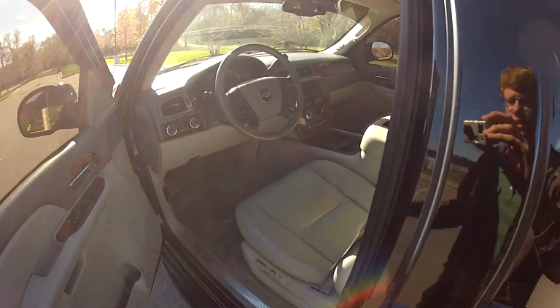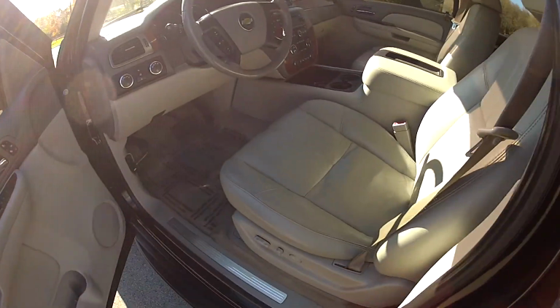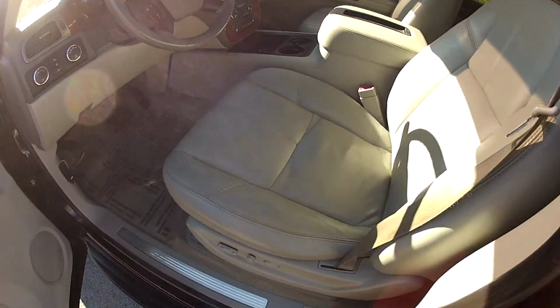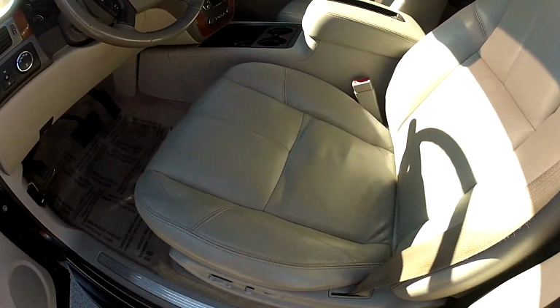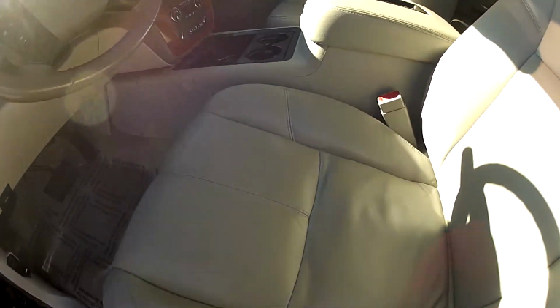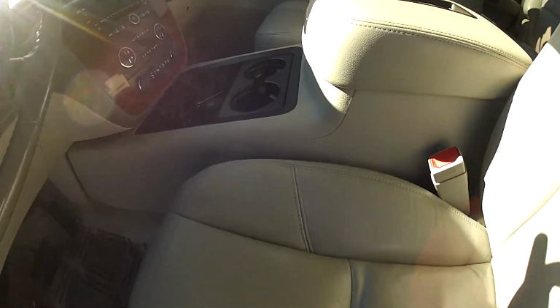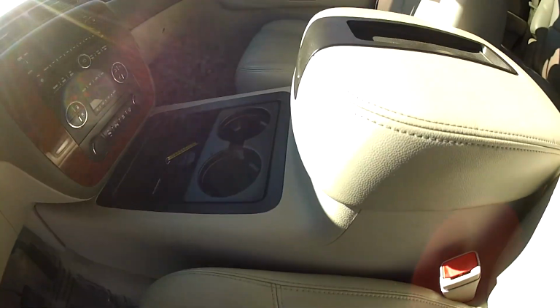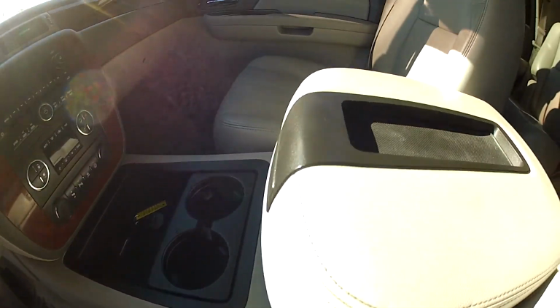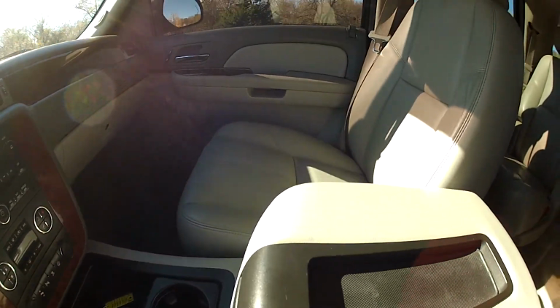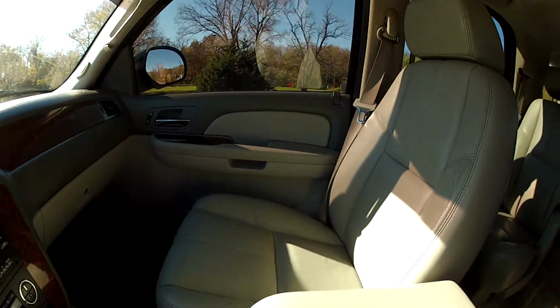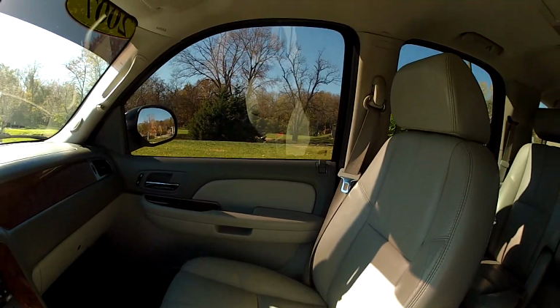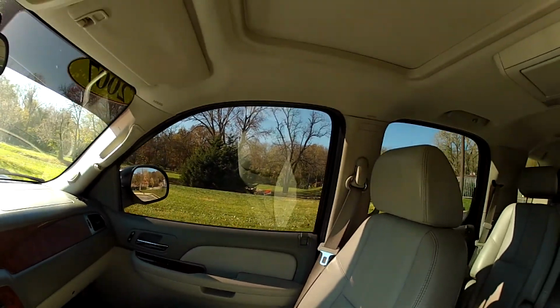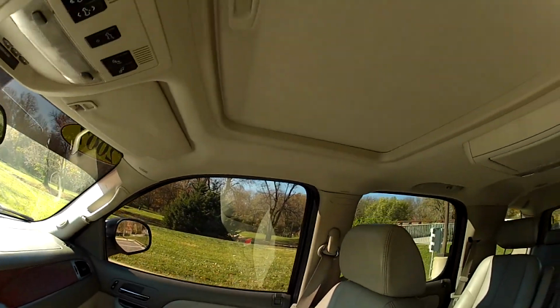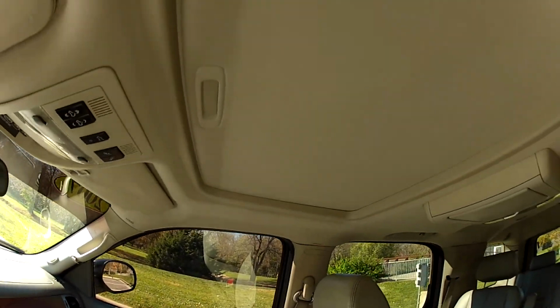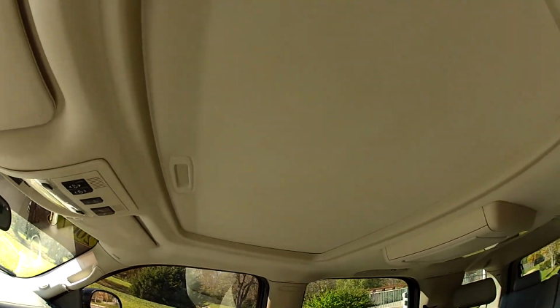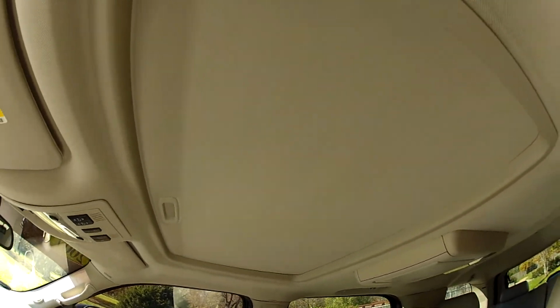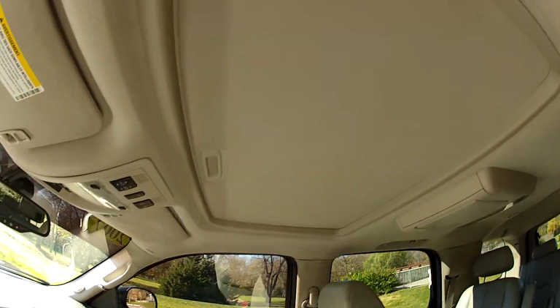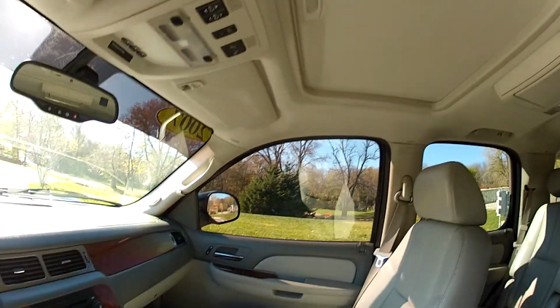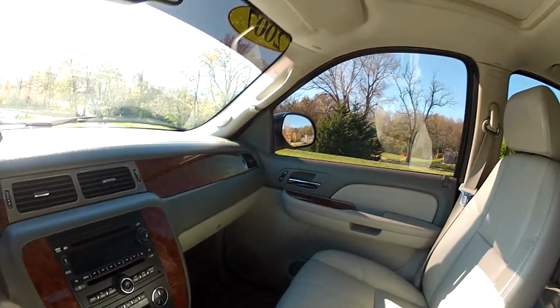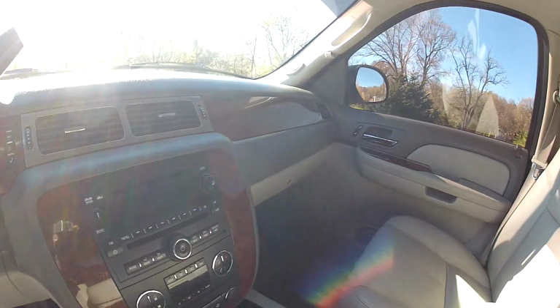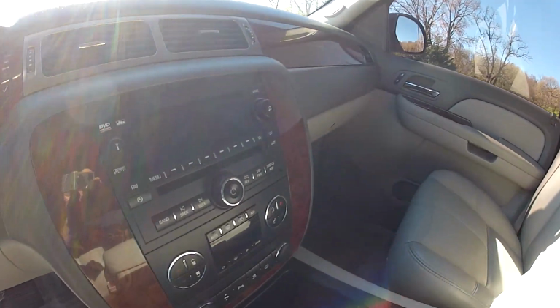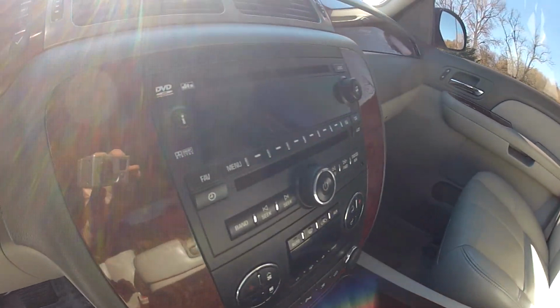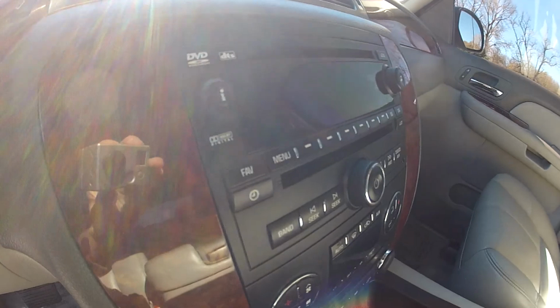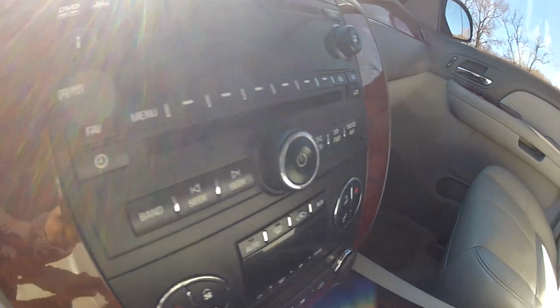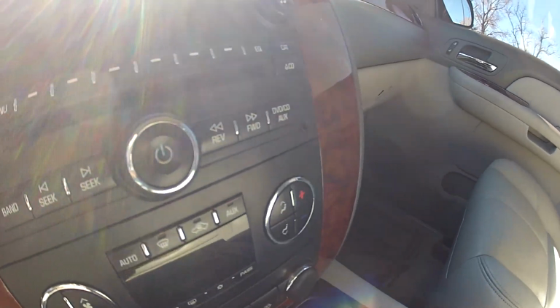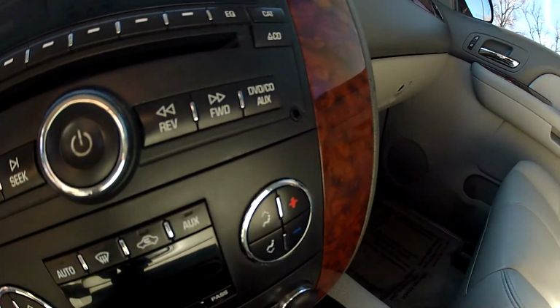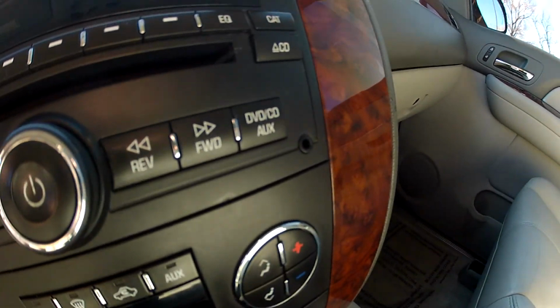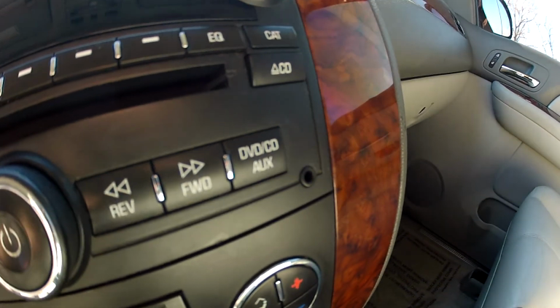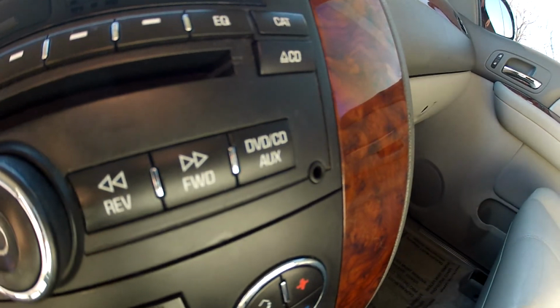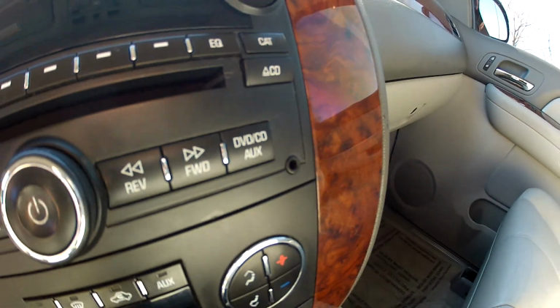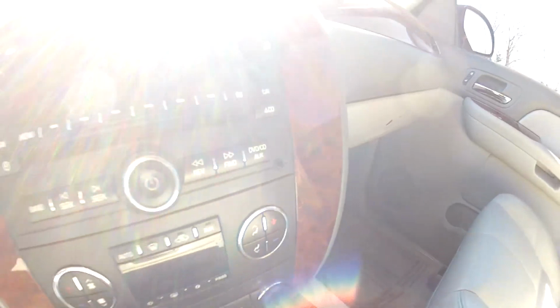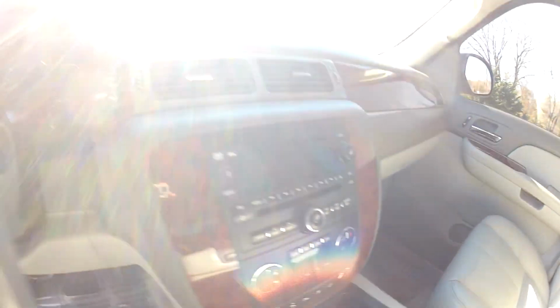Inside you'll find a leather interior, as well as a sunroof, CD player, radio, air conditioning, and an auxiliary audio port.